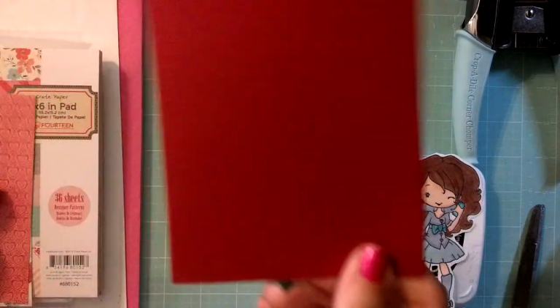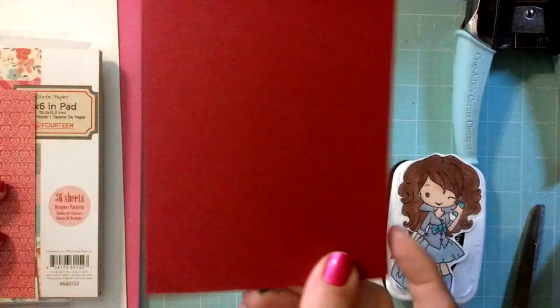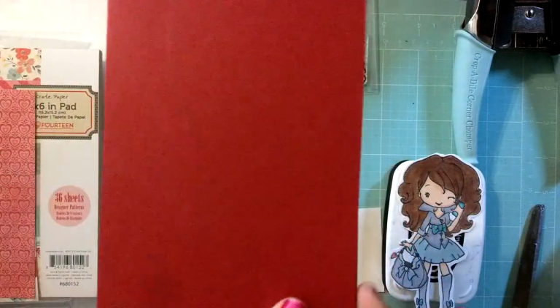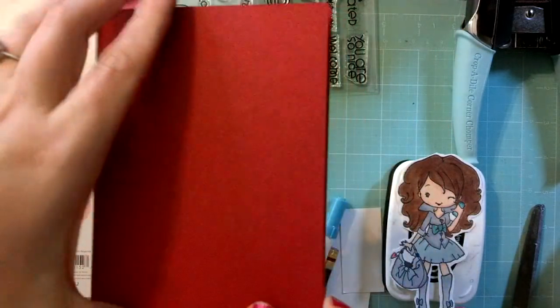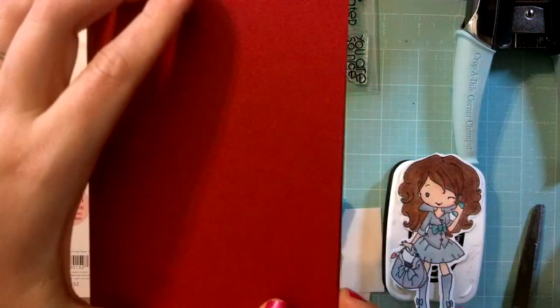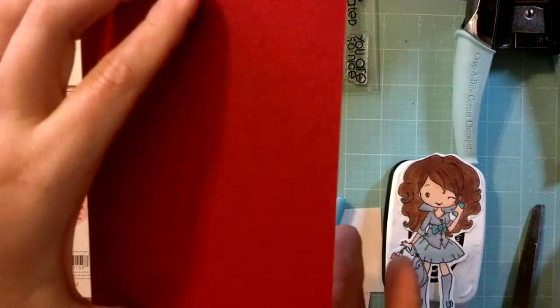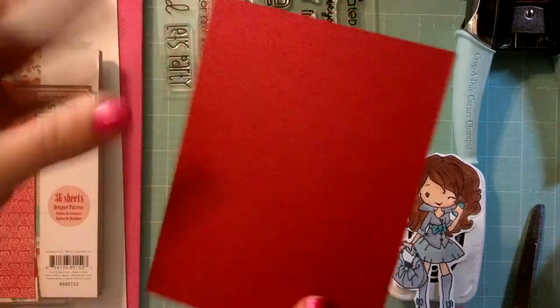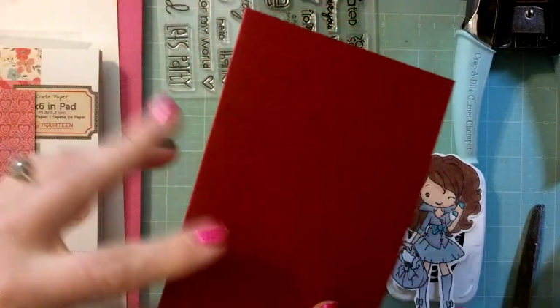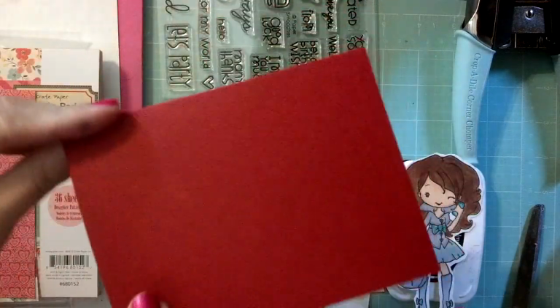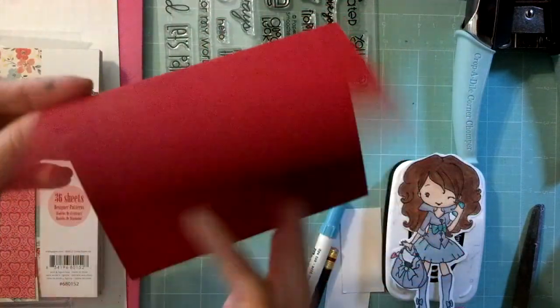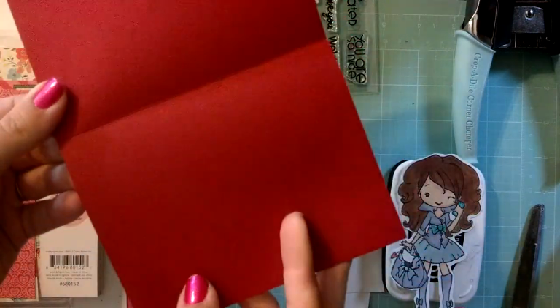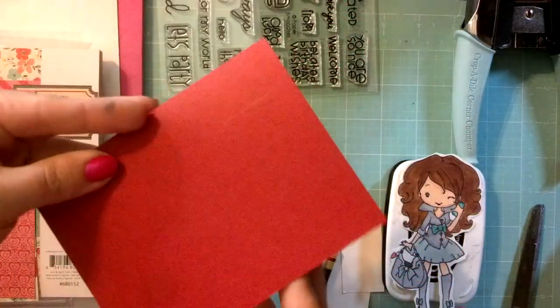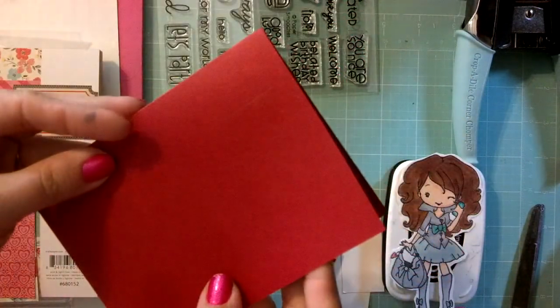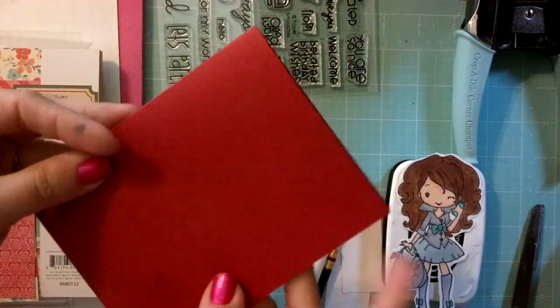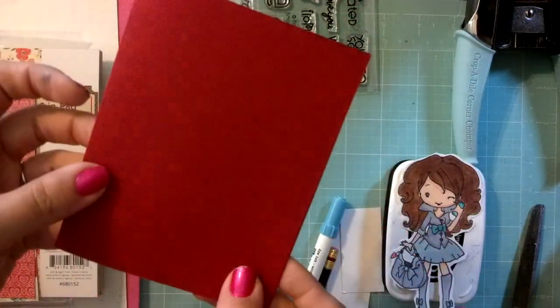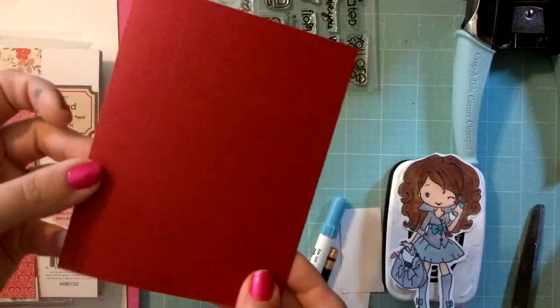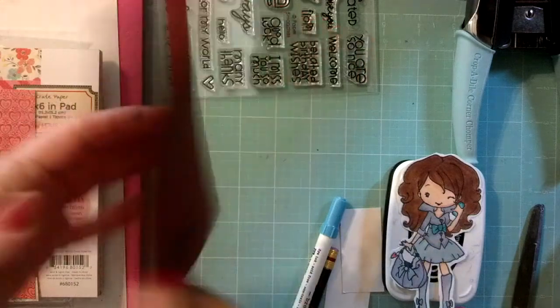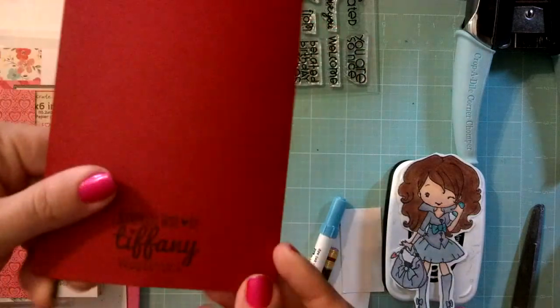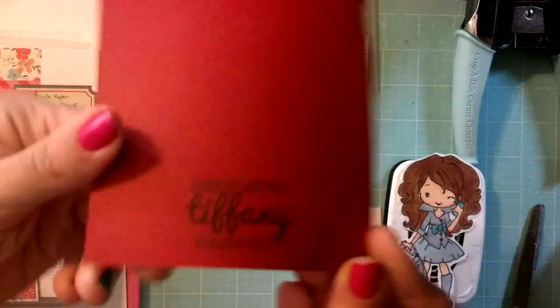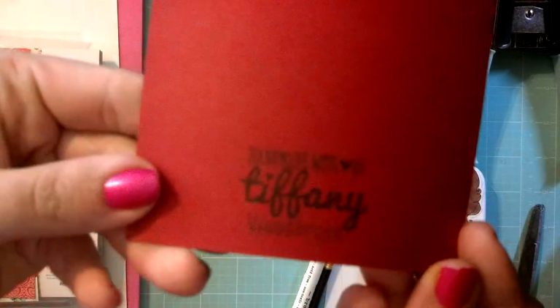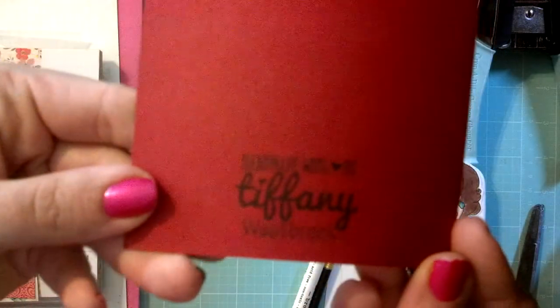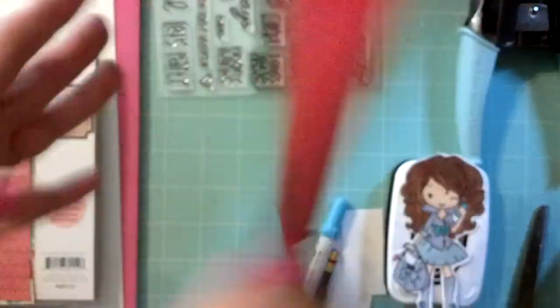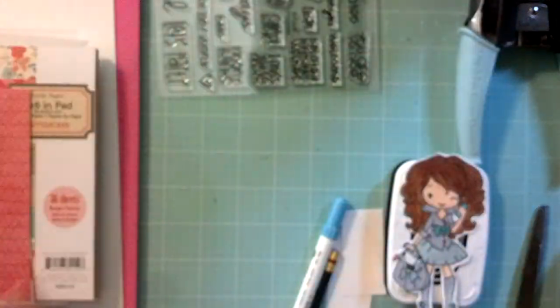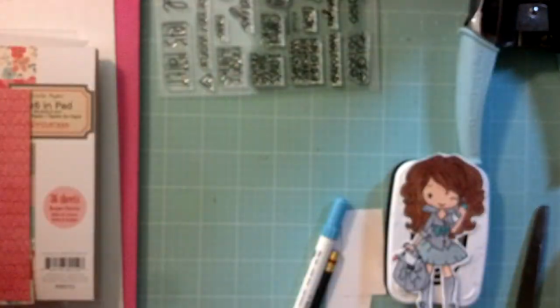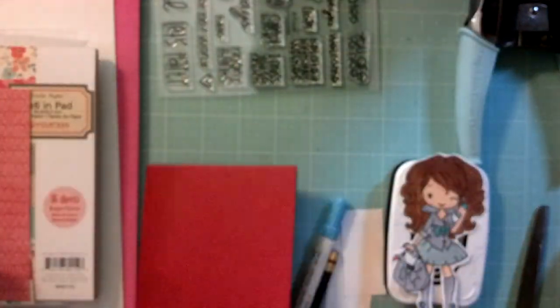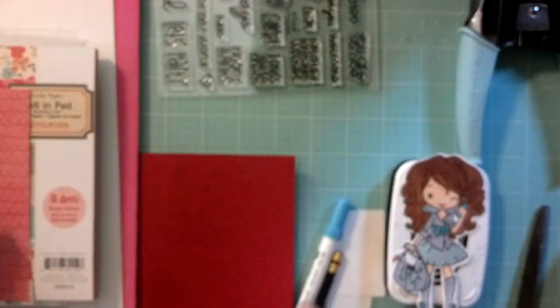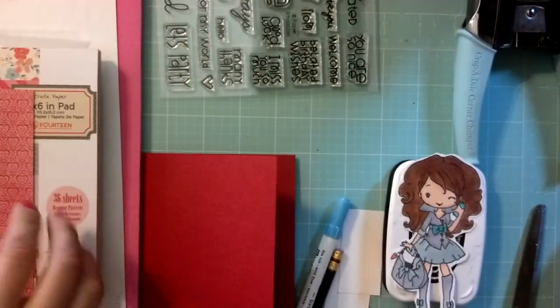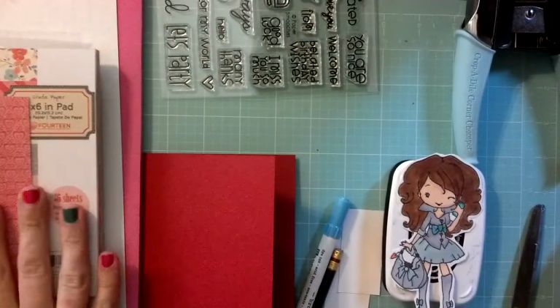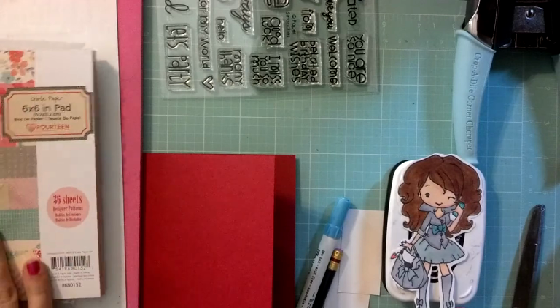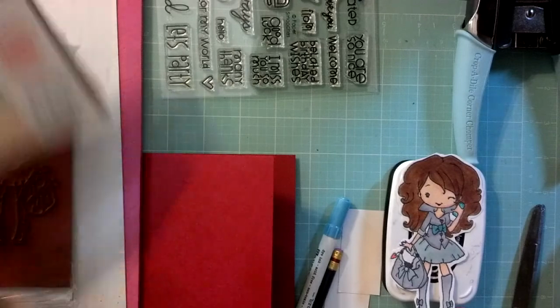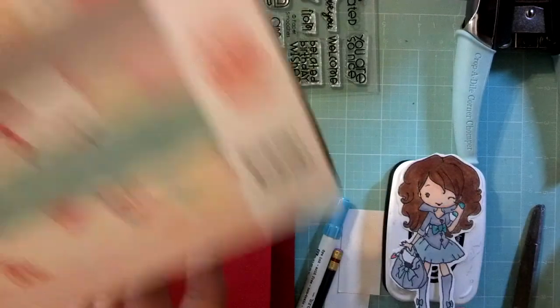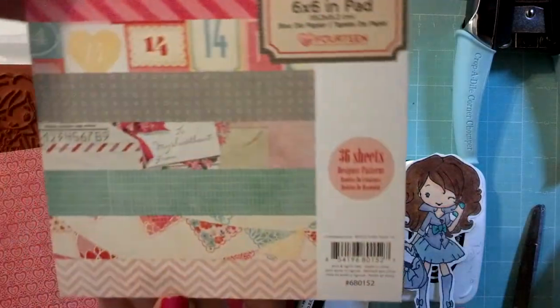I have some Archivers pre-scored A2 size card in a red color here and I've already stamped the back with my name stamp. We are going to use Crate Paper 14 line.